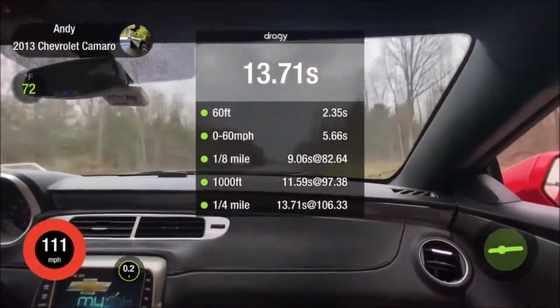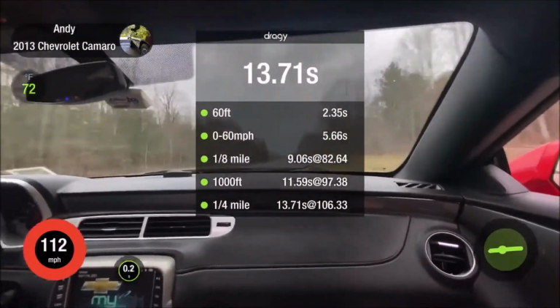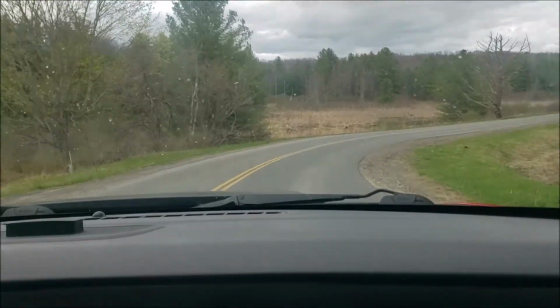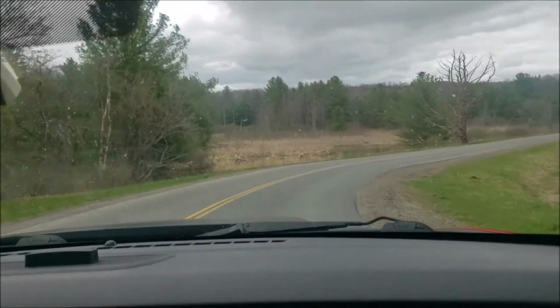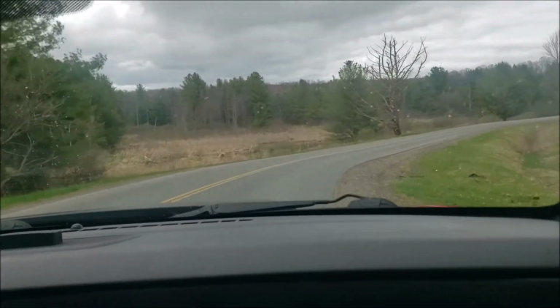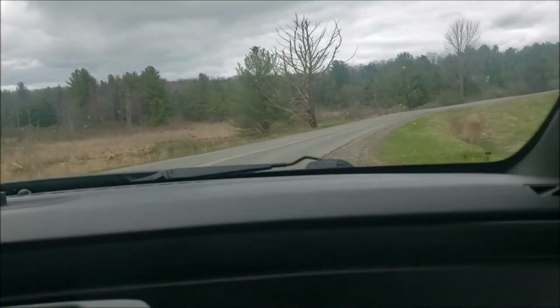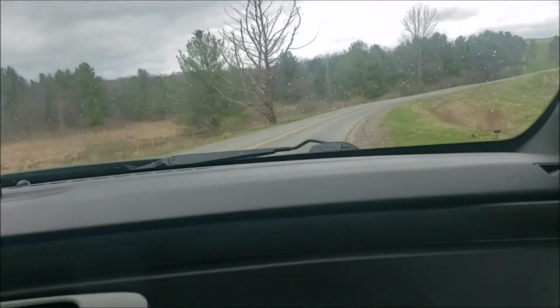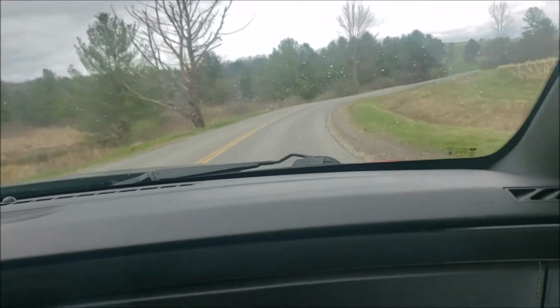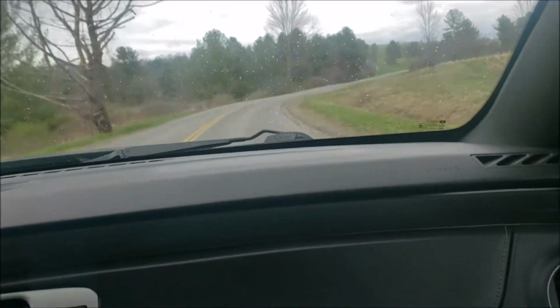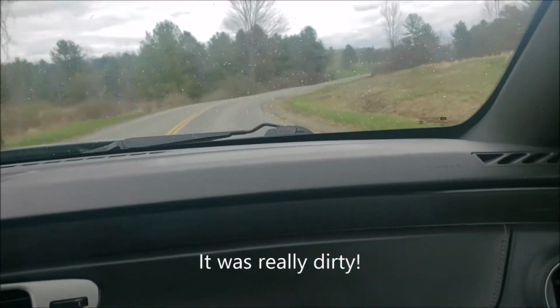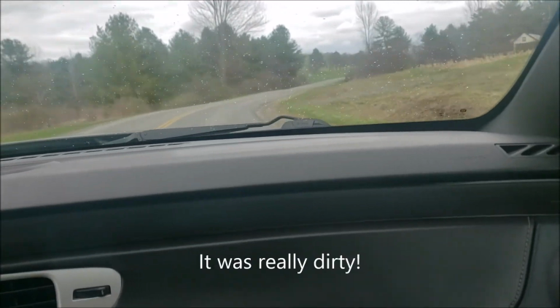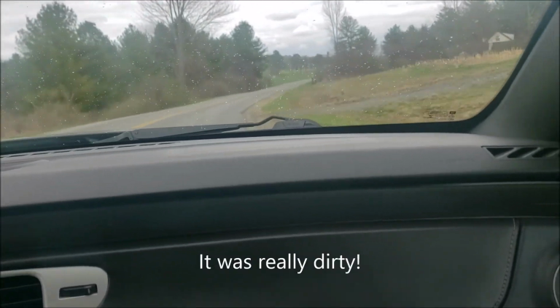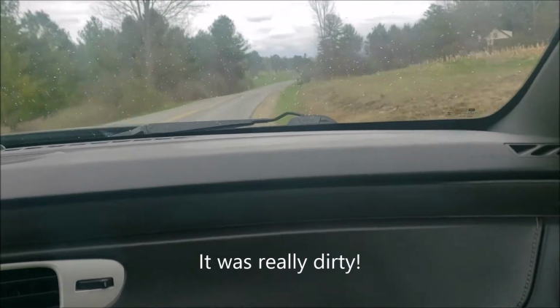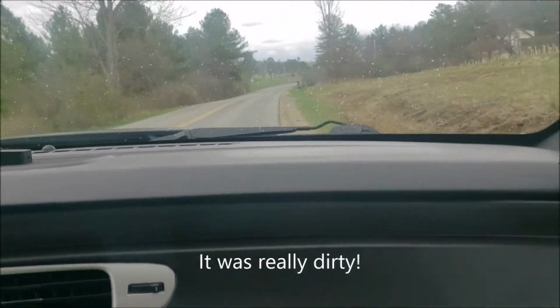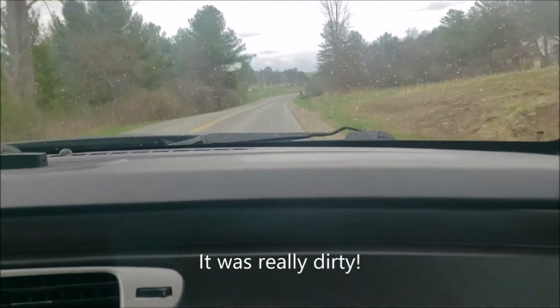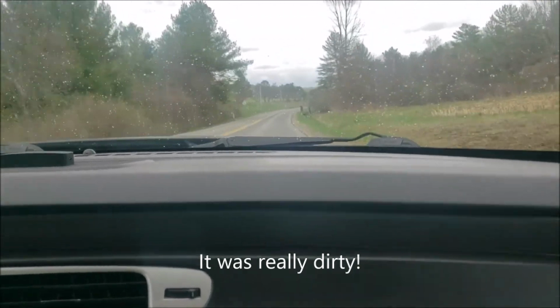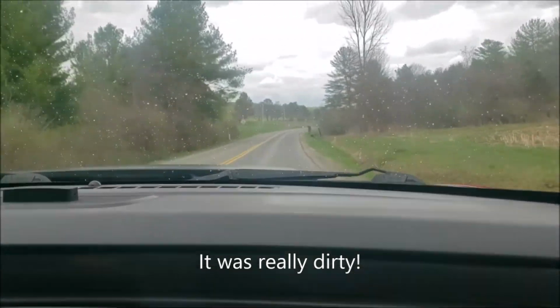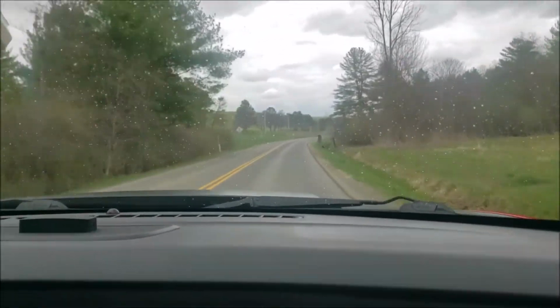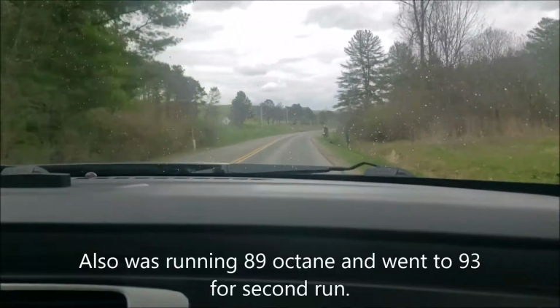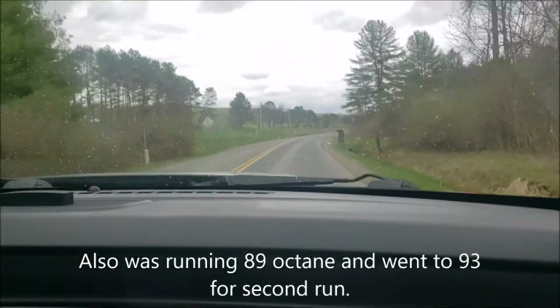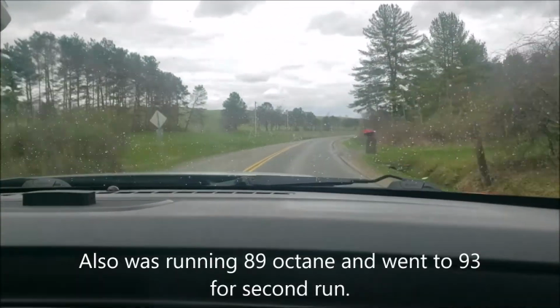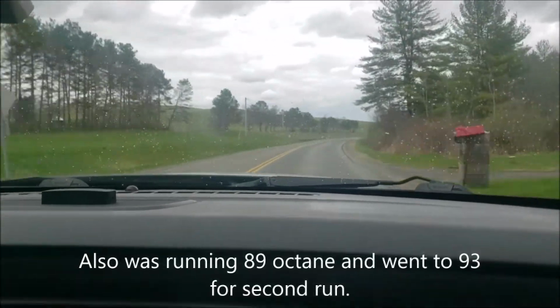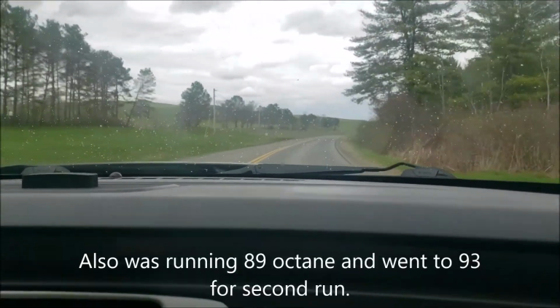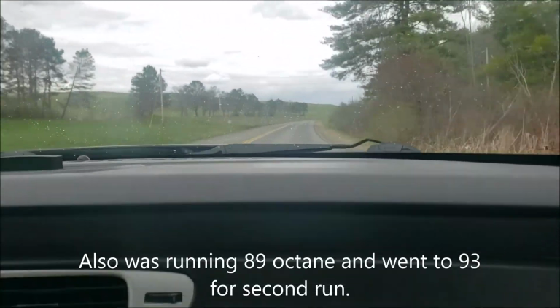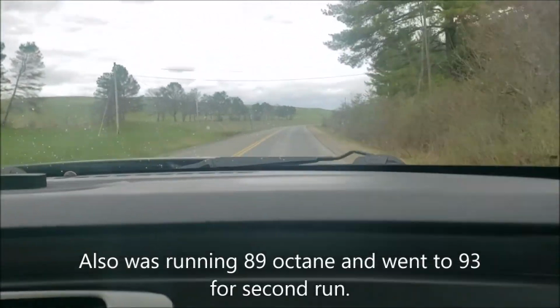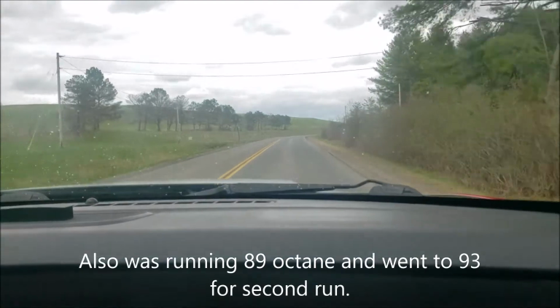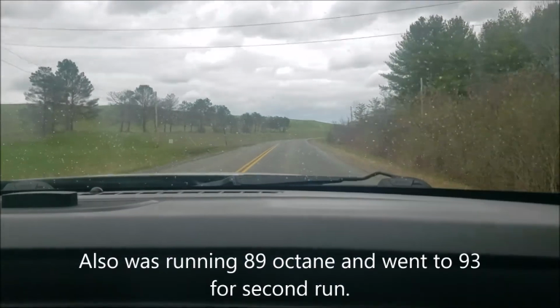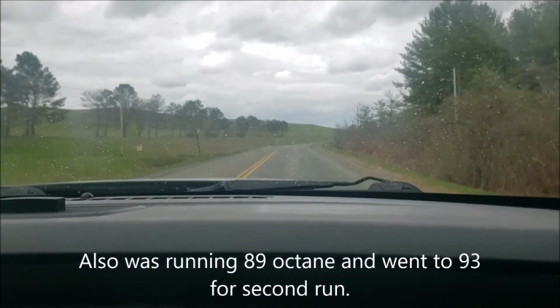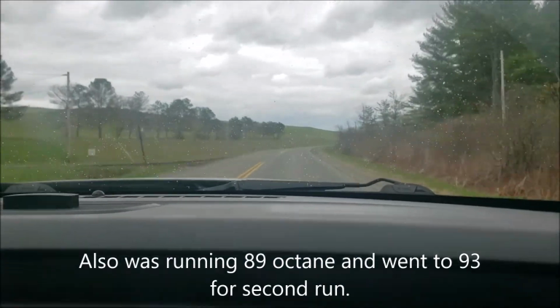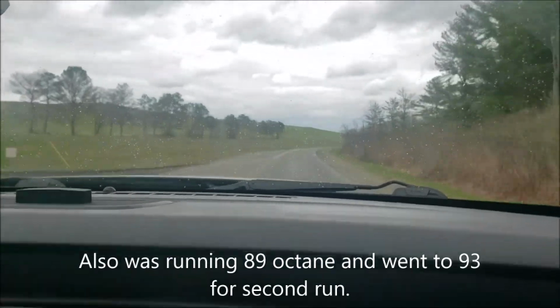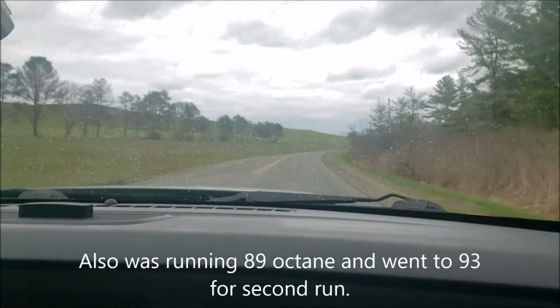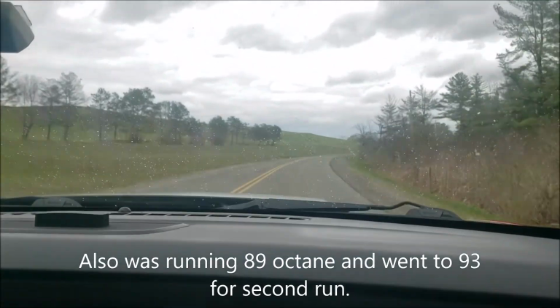I then went ahead and got a new air filter, had the sunroof closed and windows up. The second run proved to be much better, but it's still pretty difficult to hit some of the times that they list in these articles.